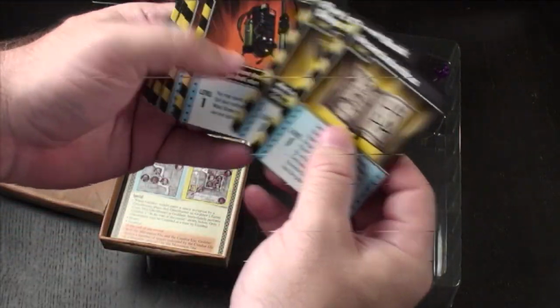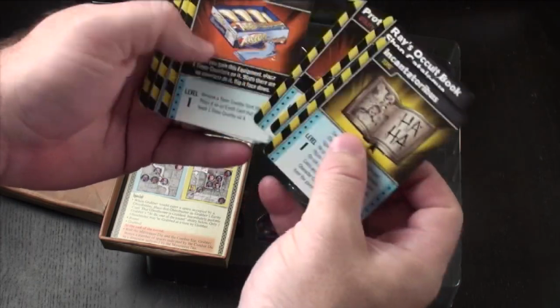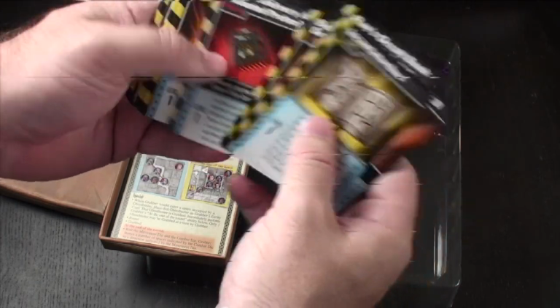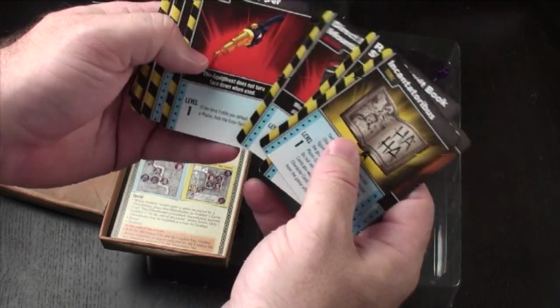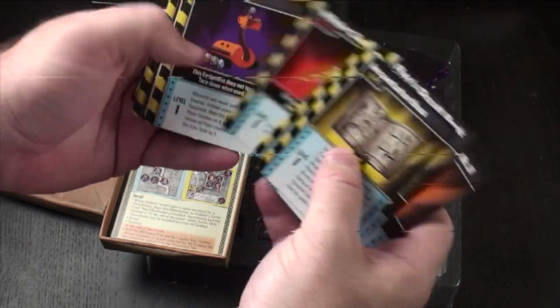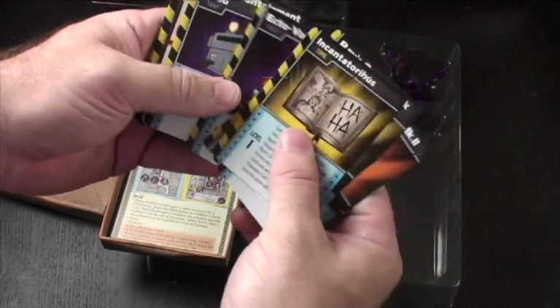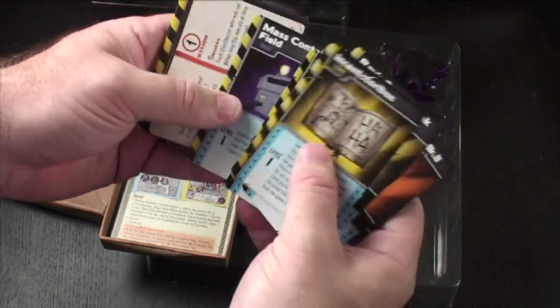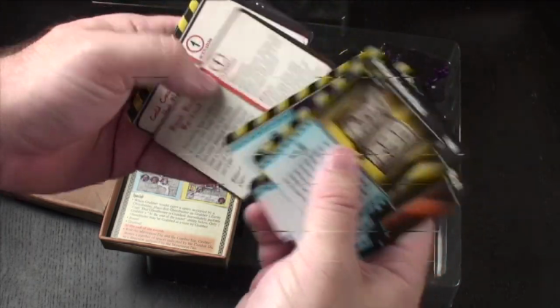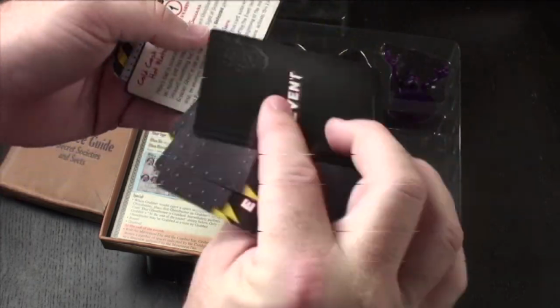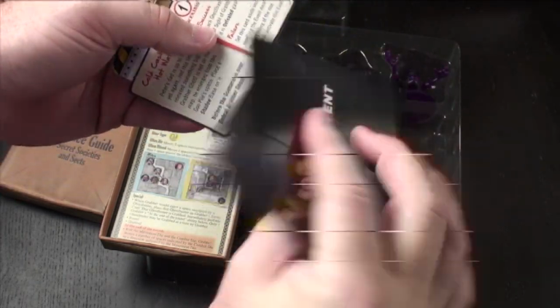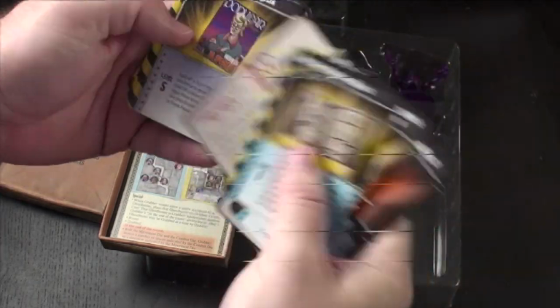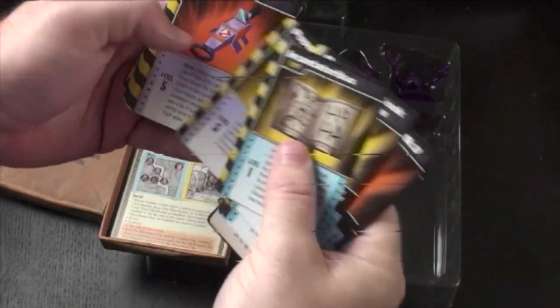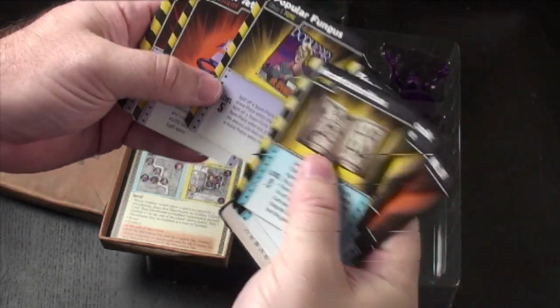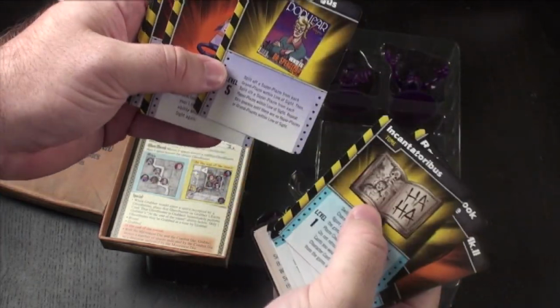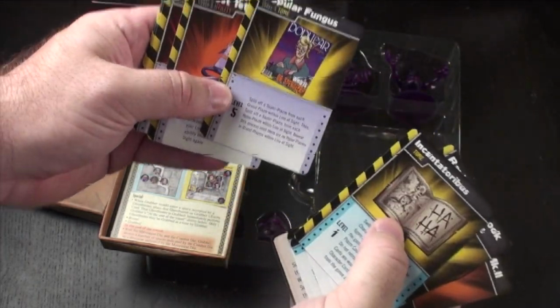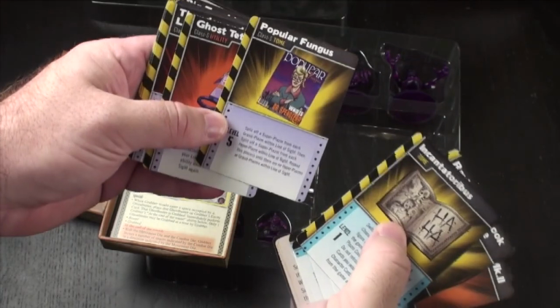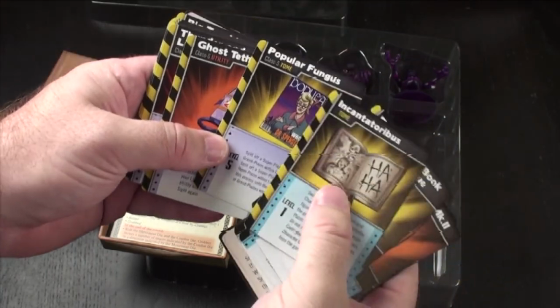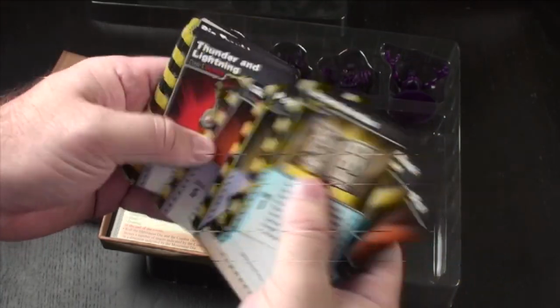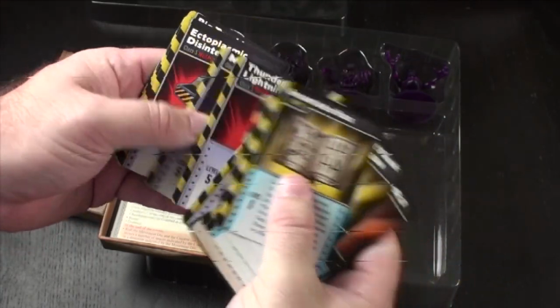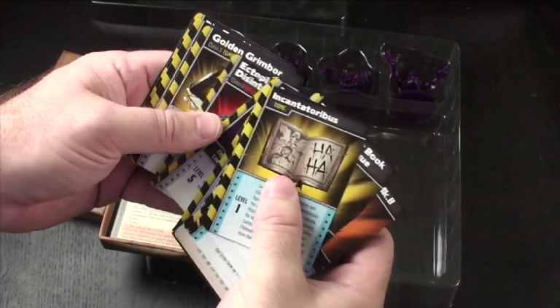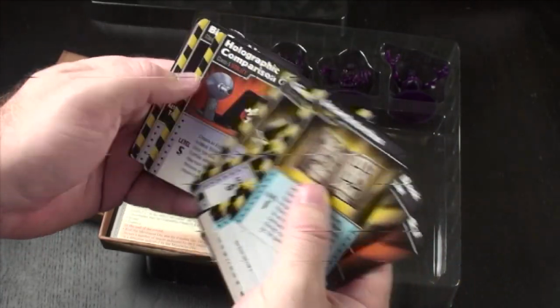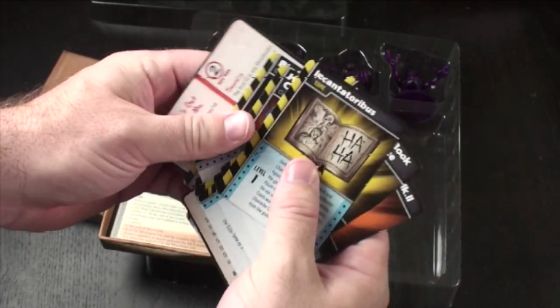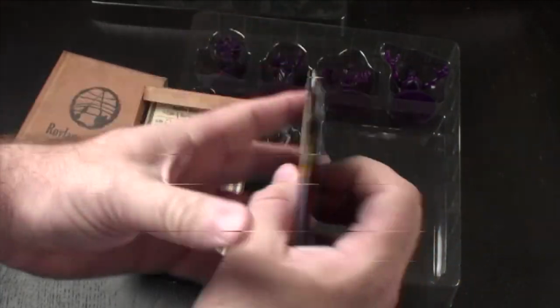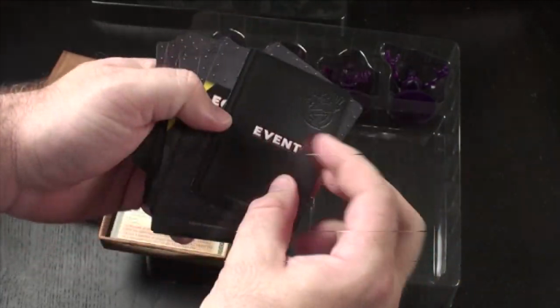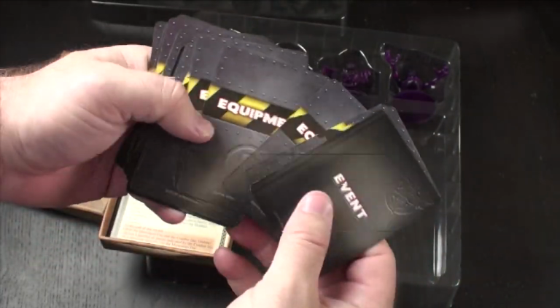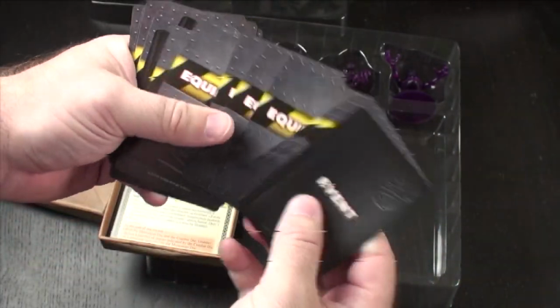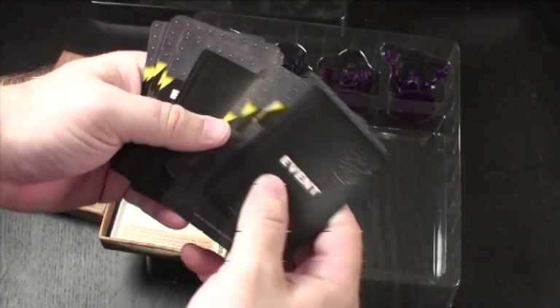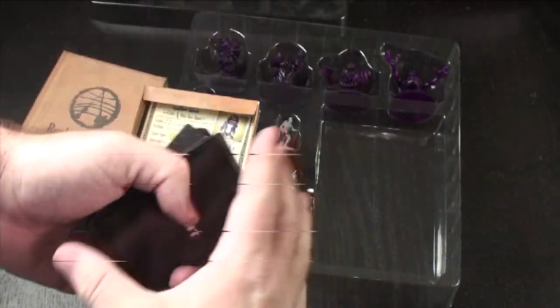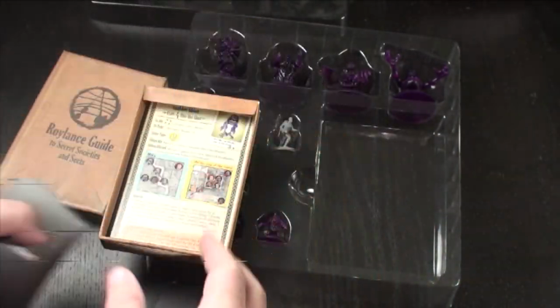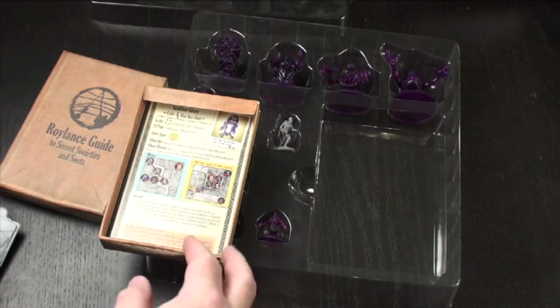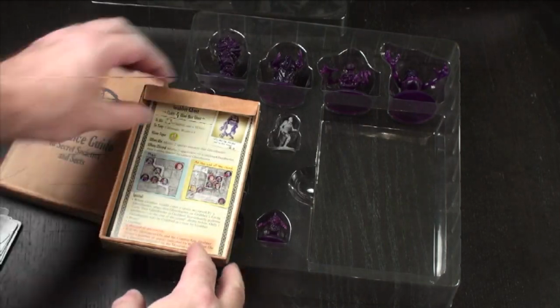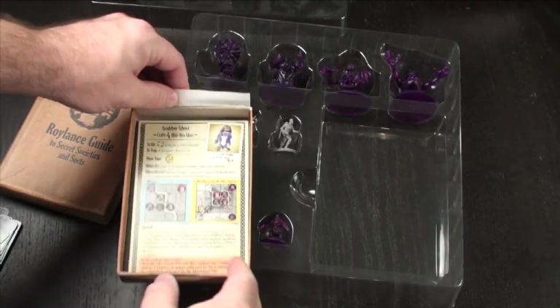You're going to get some new equipment — there's a Water Zapper. You're going to get some new events that you'll see in here, like Popular Fungus with Egon on the cover. So you're going to get some new event cards and equipment cards that will be added in.